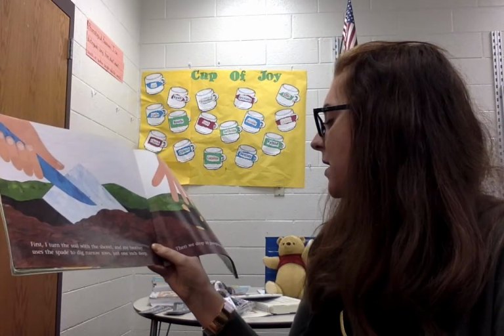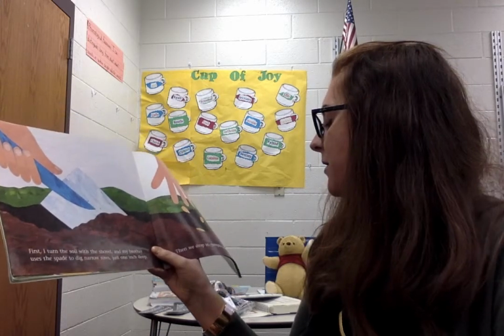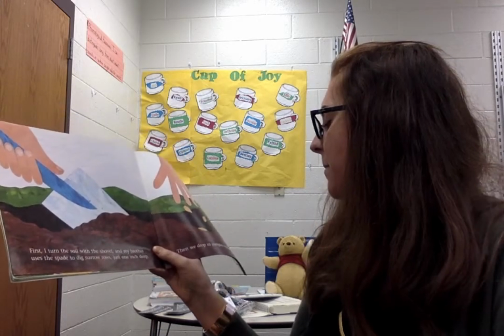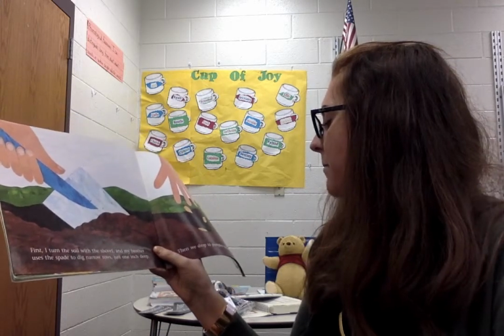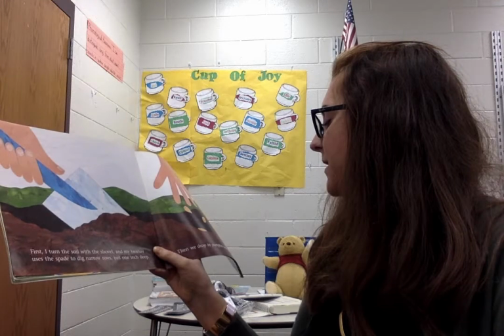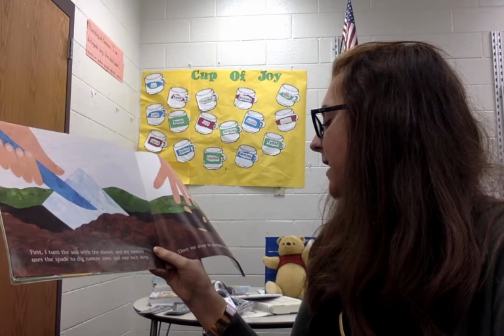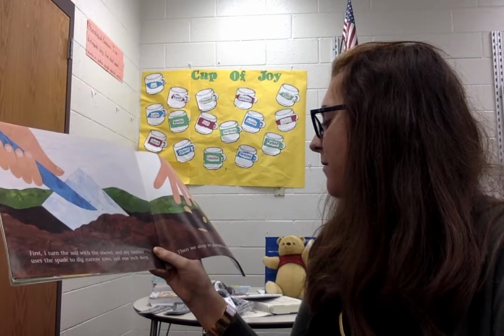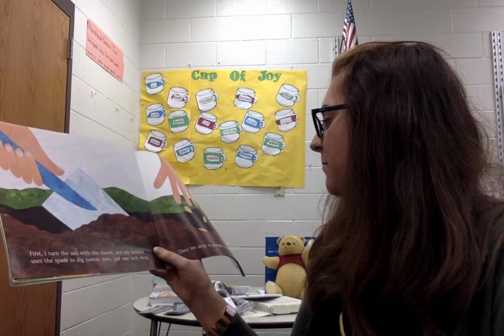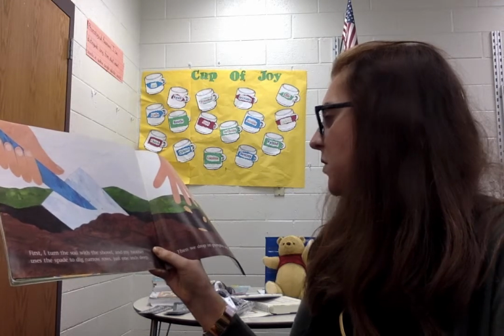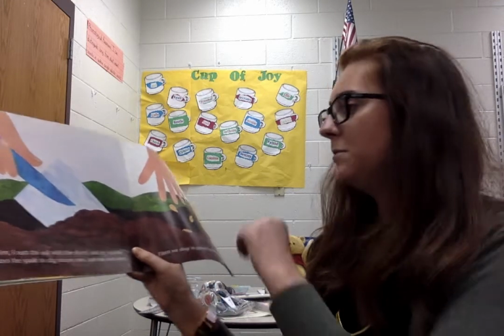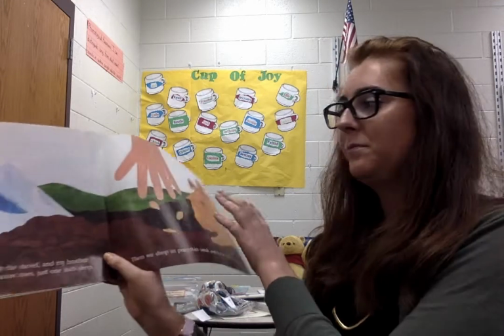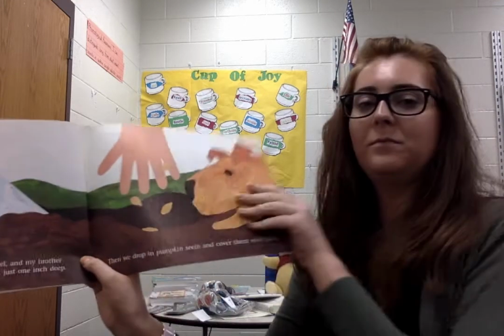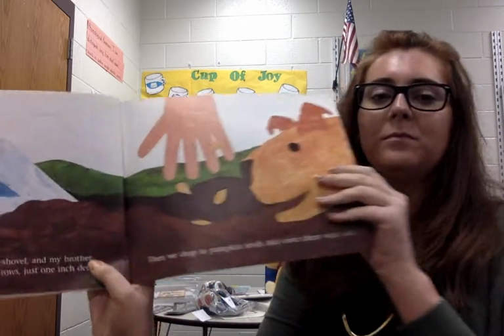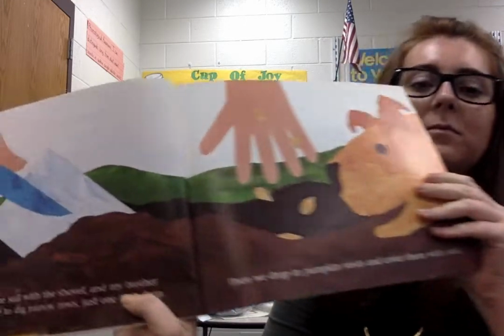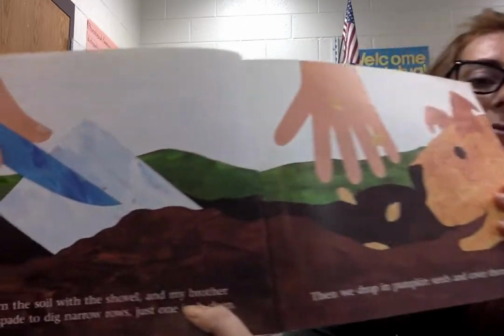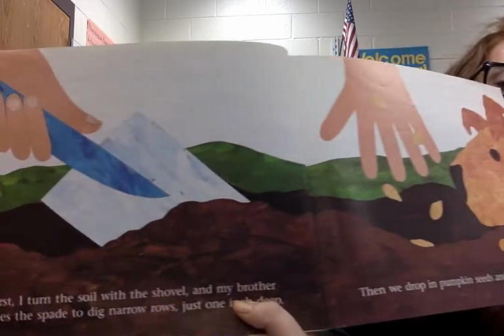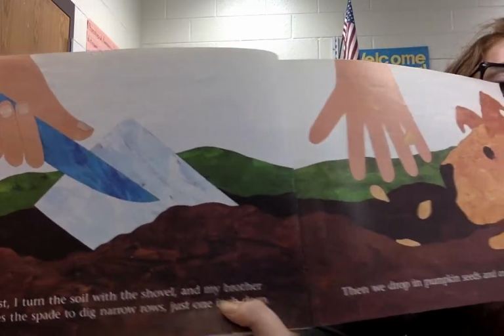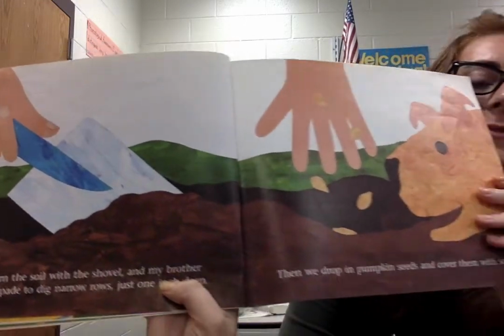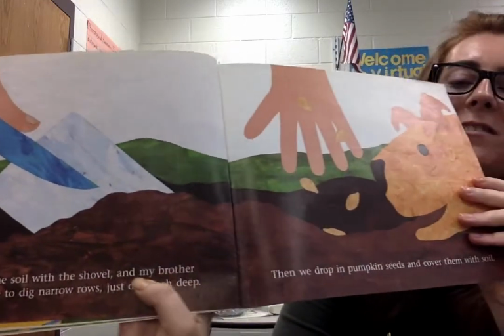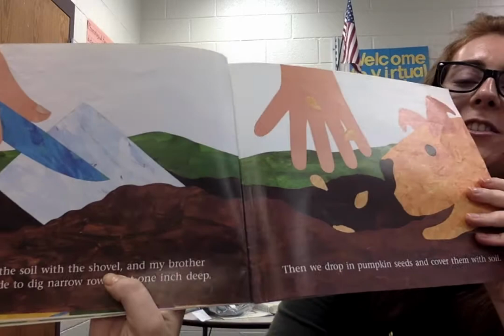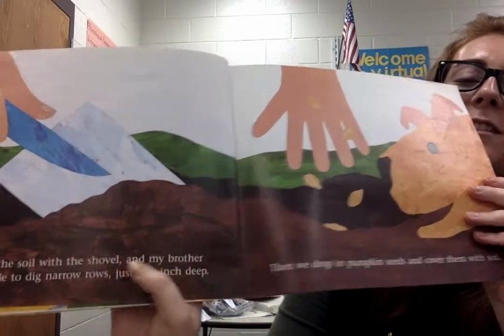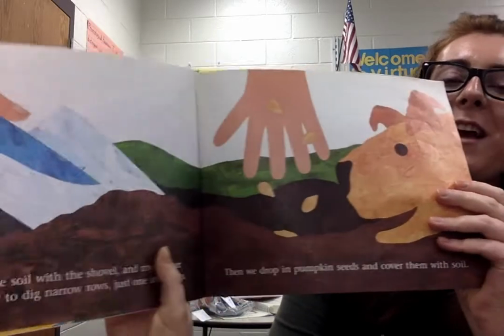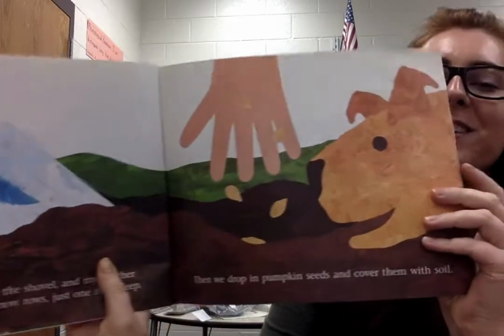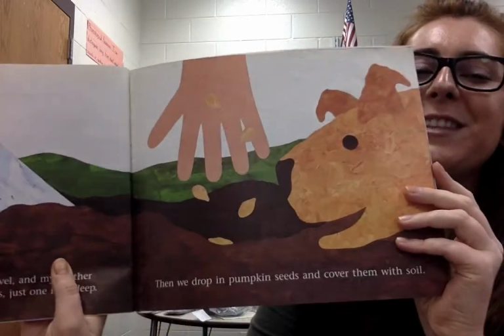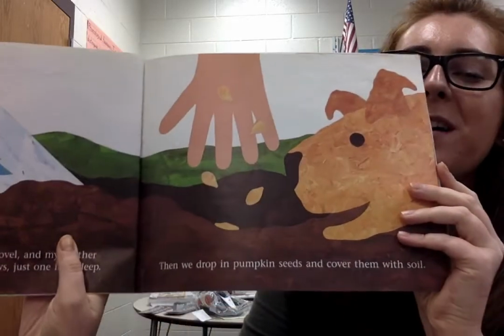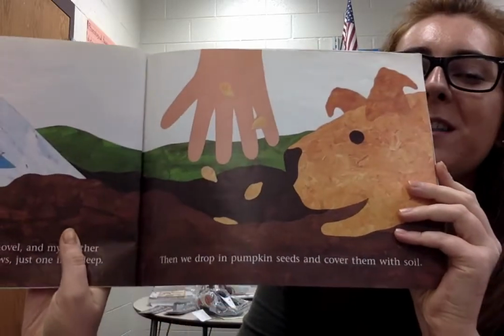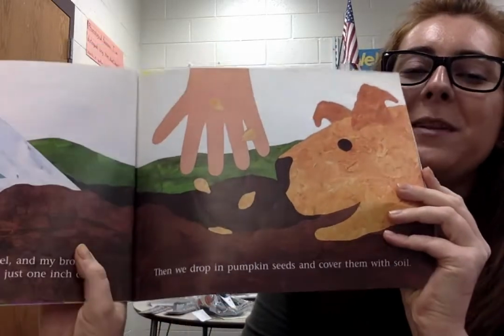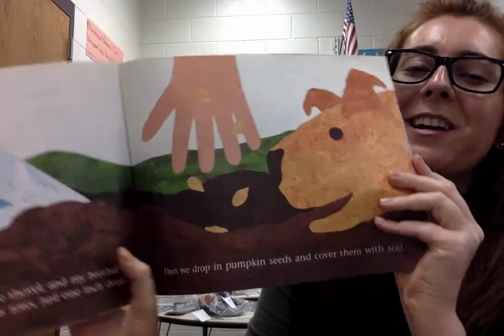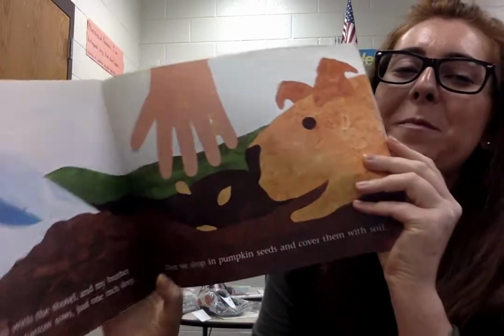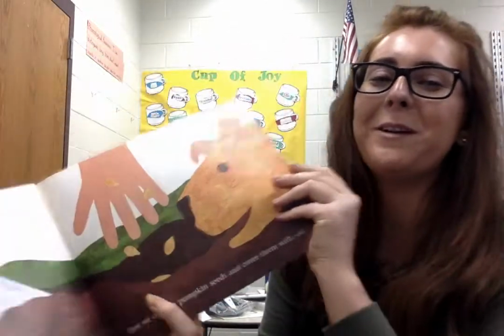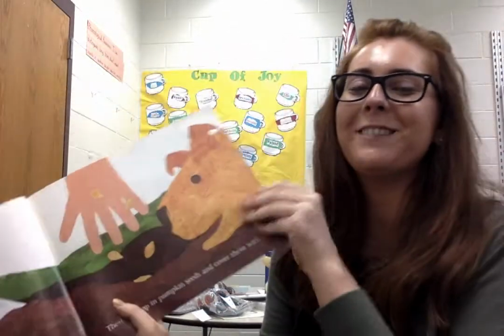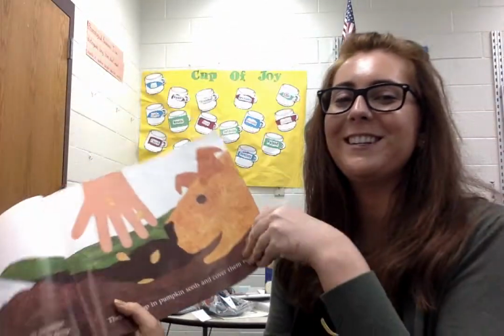Then we drop in pumpkin seeds and cover them with soil. You can see the shovel on this page, and the puppy trying to help out and plant pumpkin seeds.